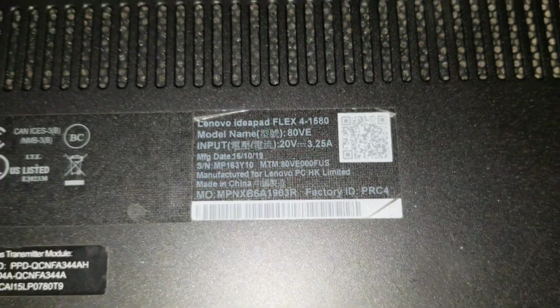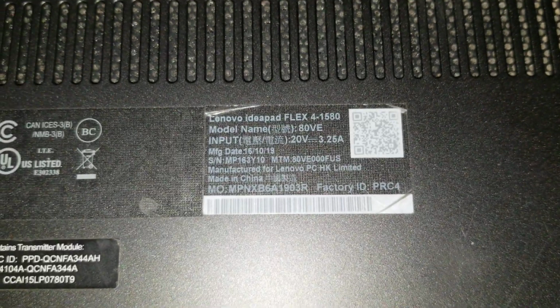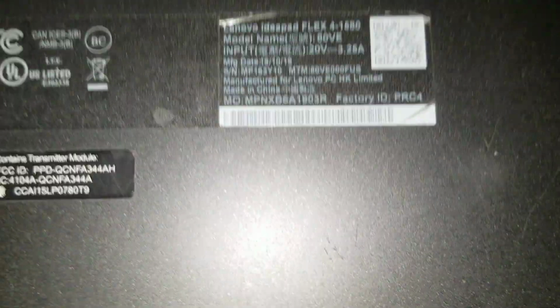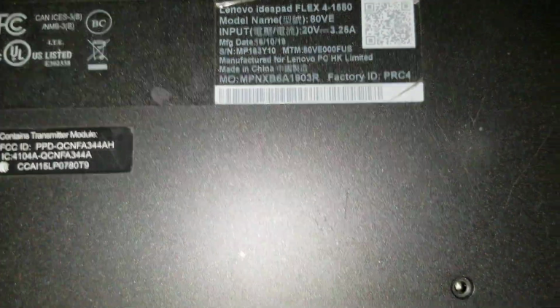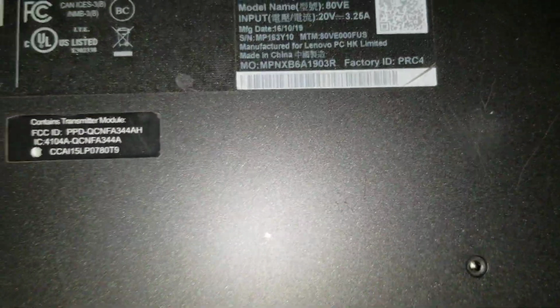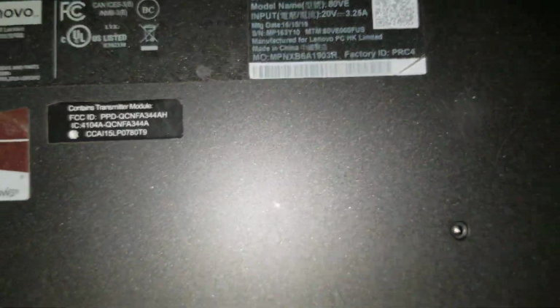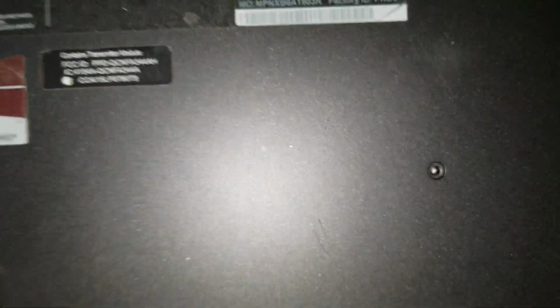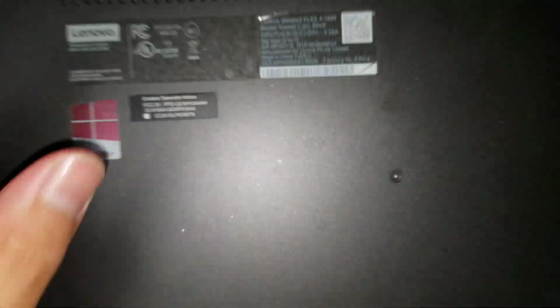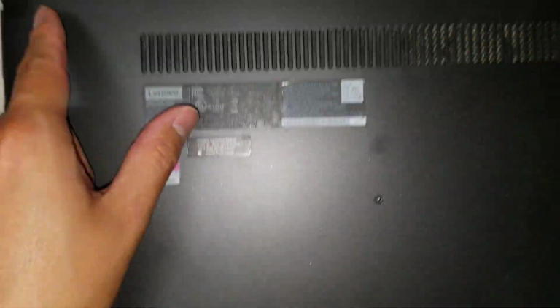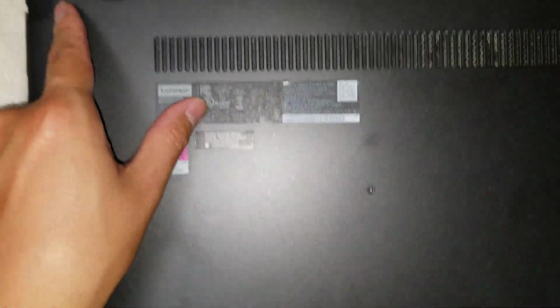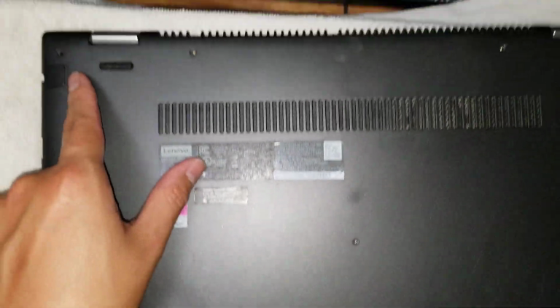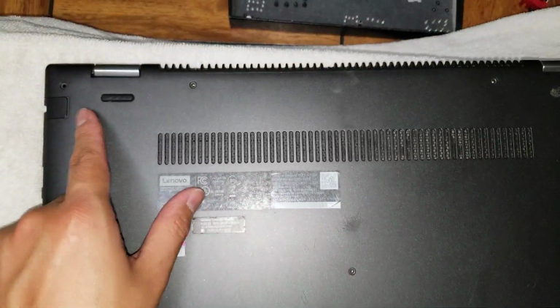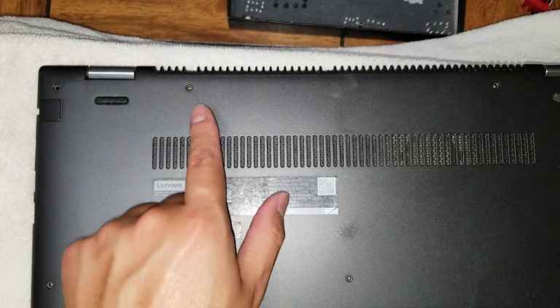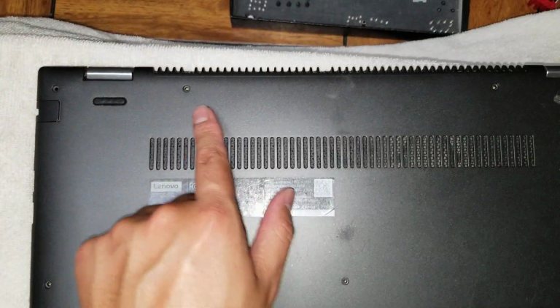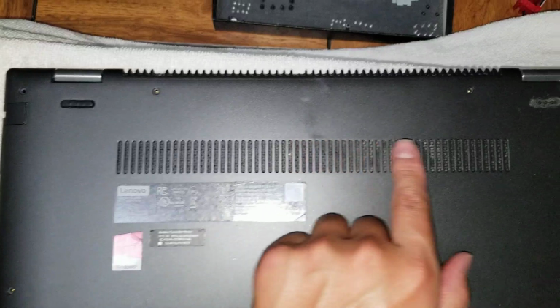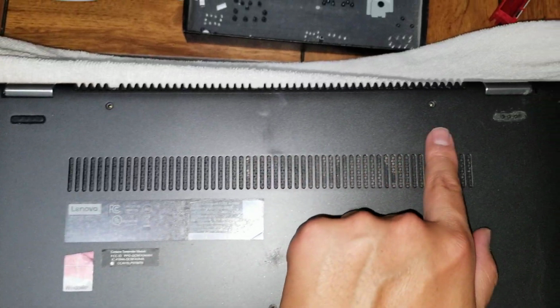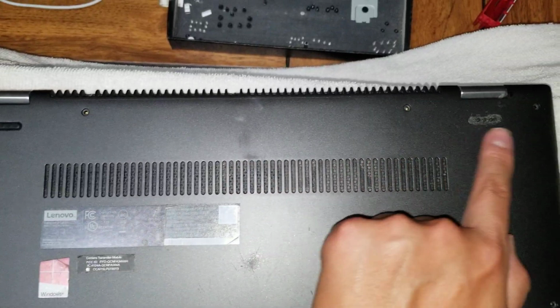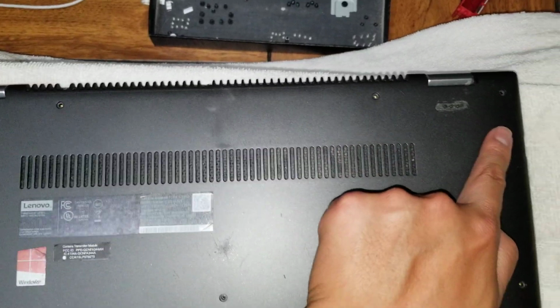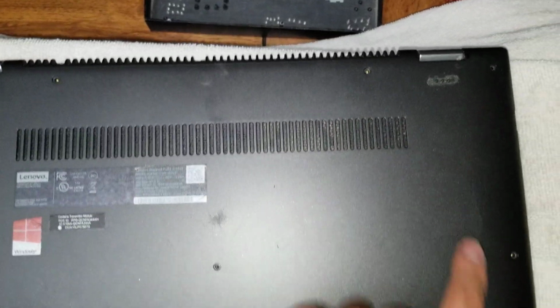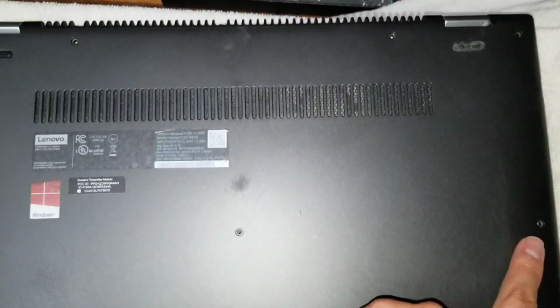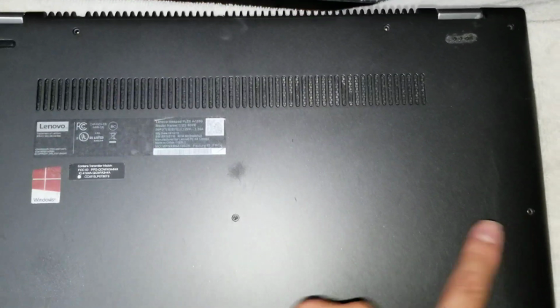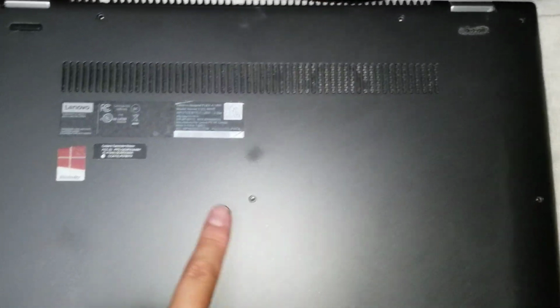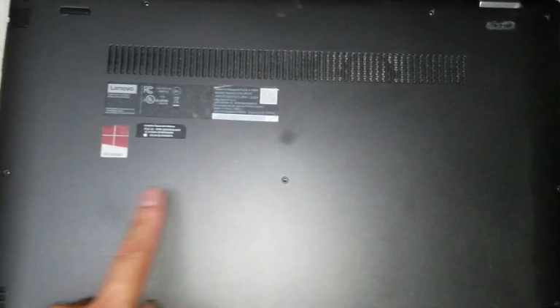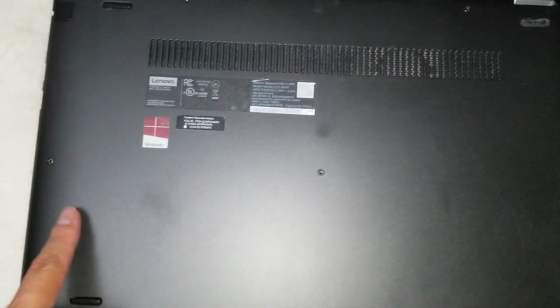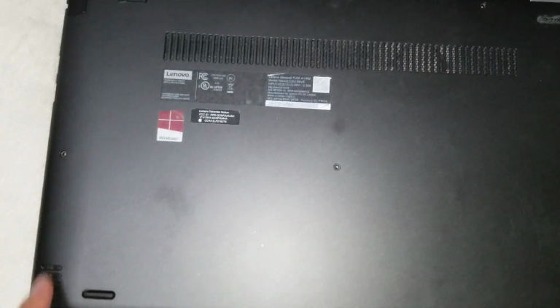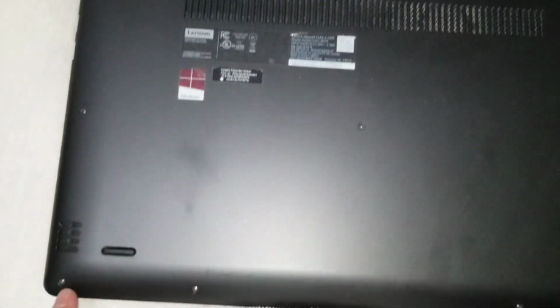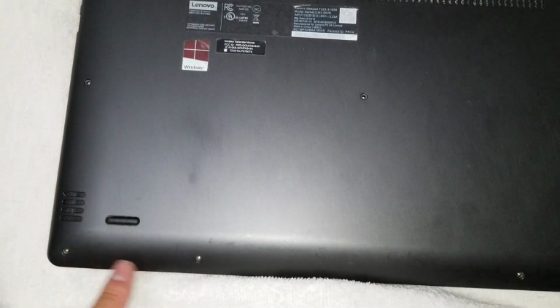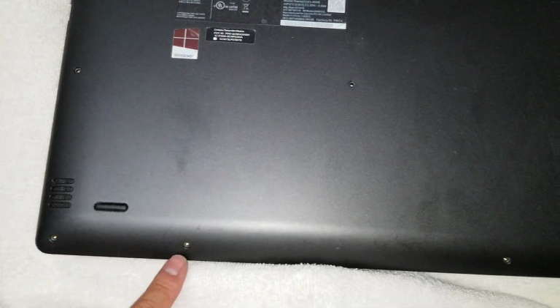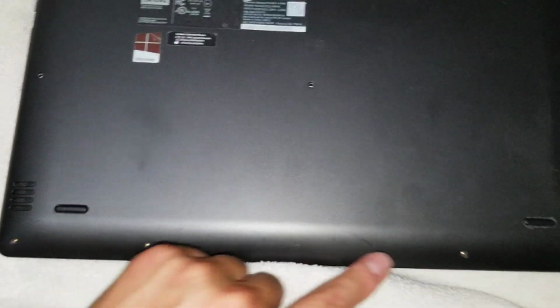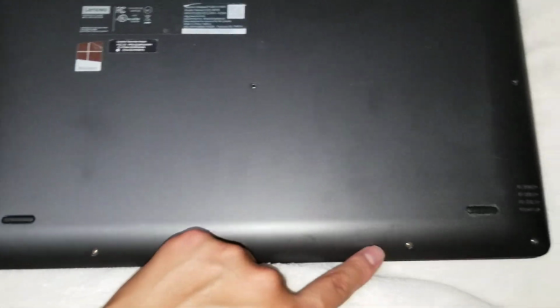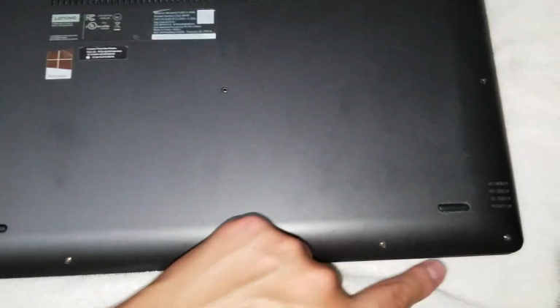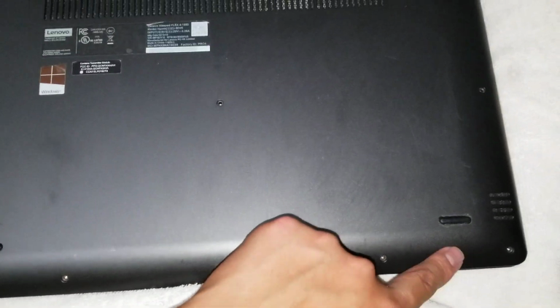First, what you want to do is remove all the screws from the bottom. There's 1, 2, 3, 4, 5, 6, 7, 8, 9, 10, 11.